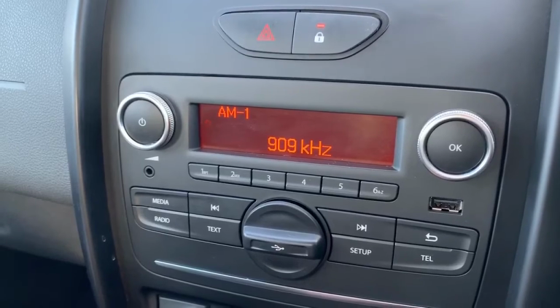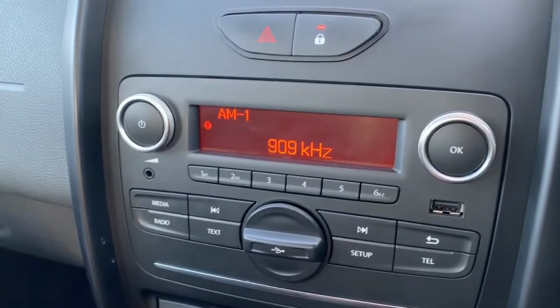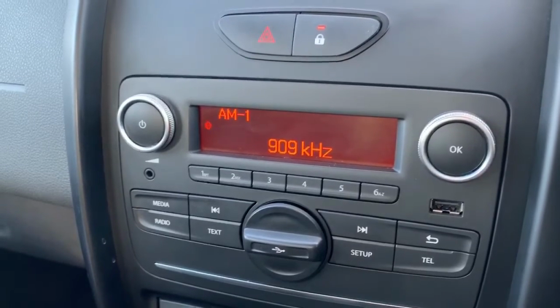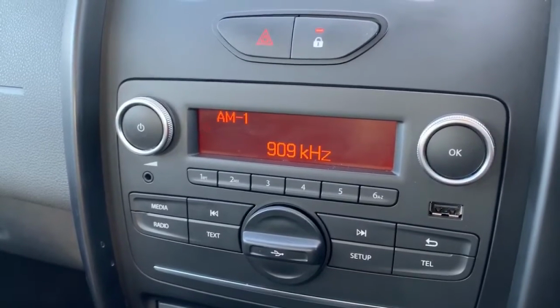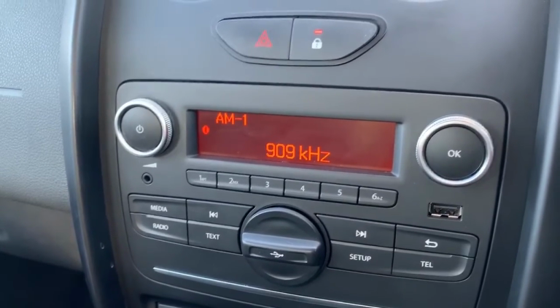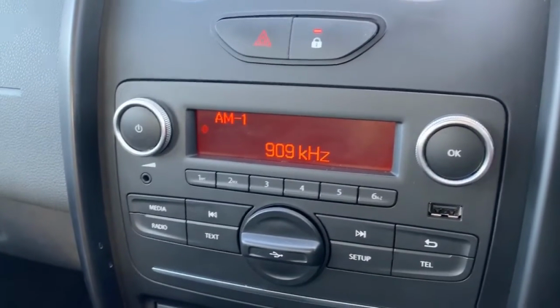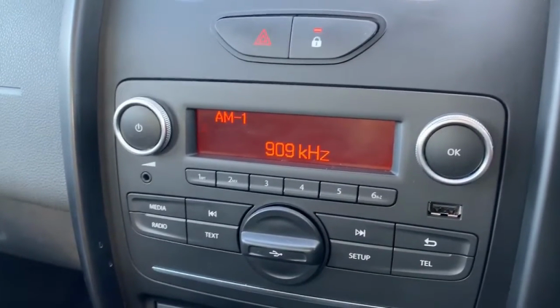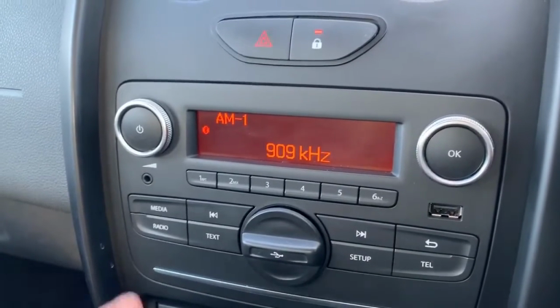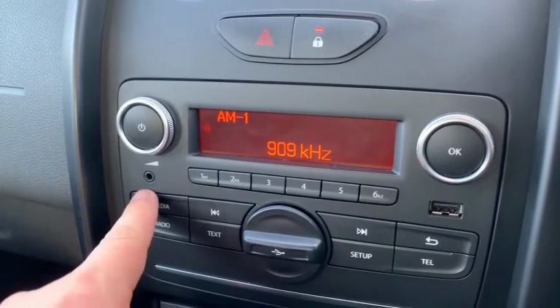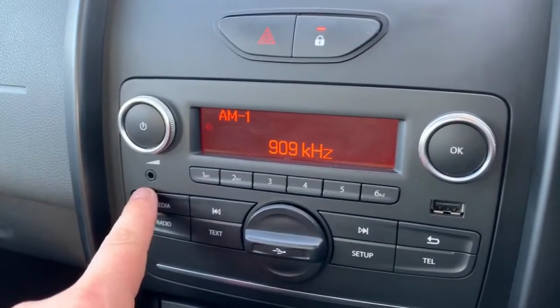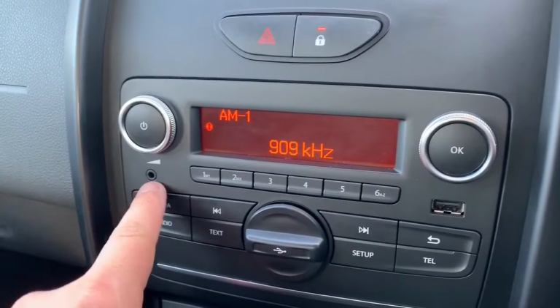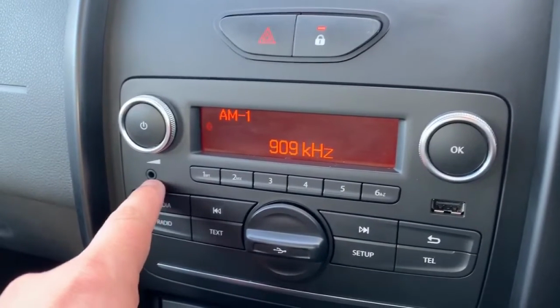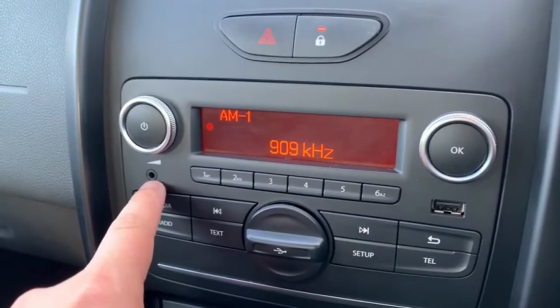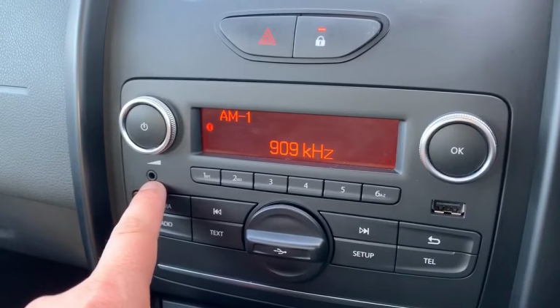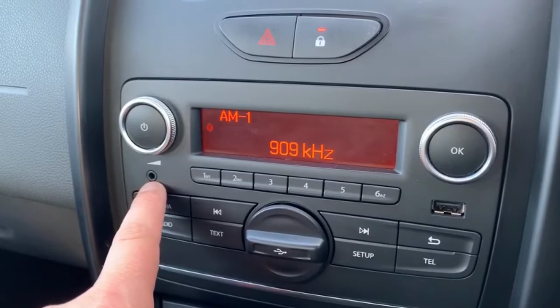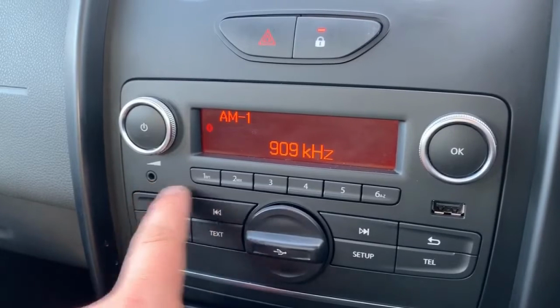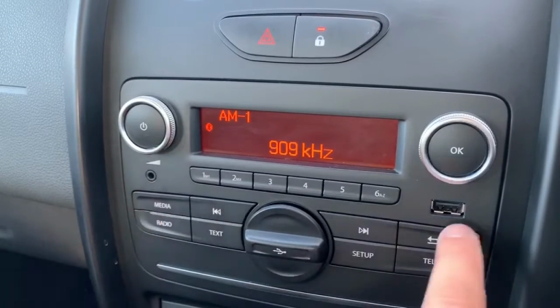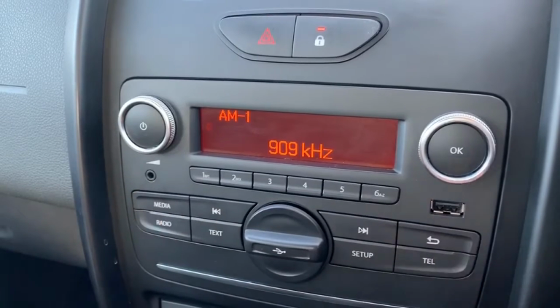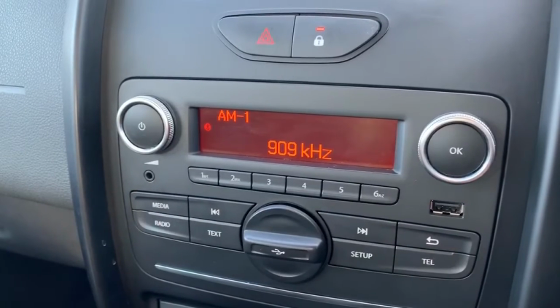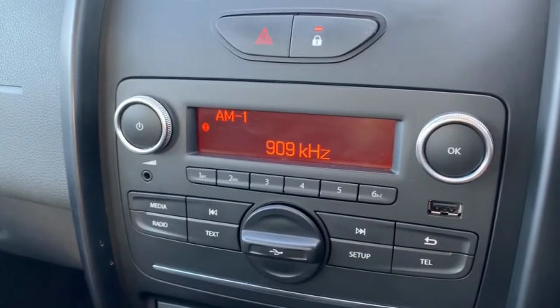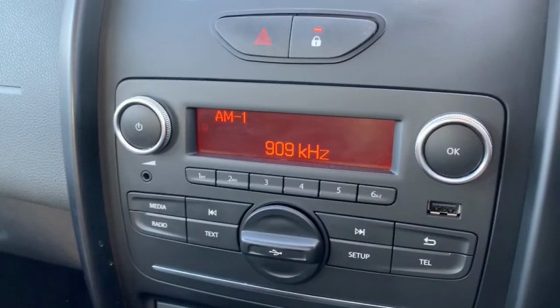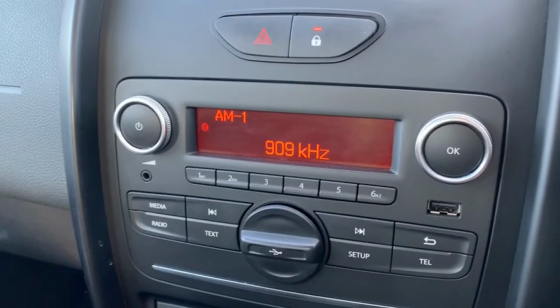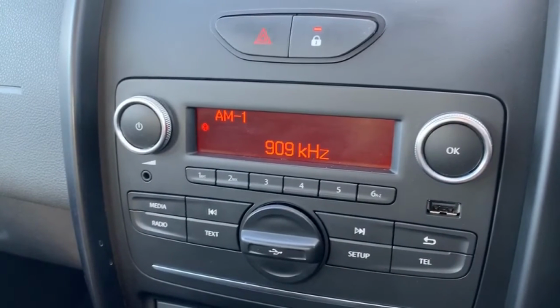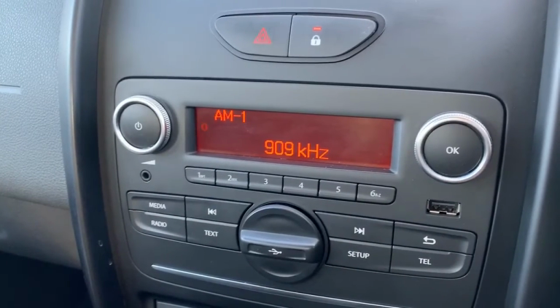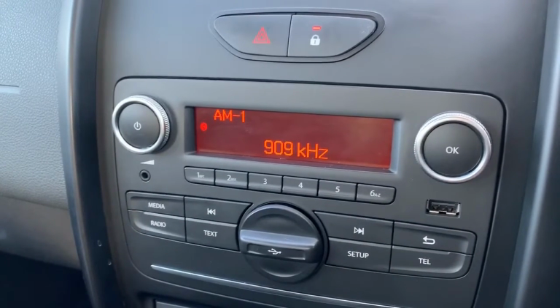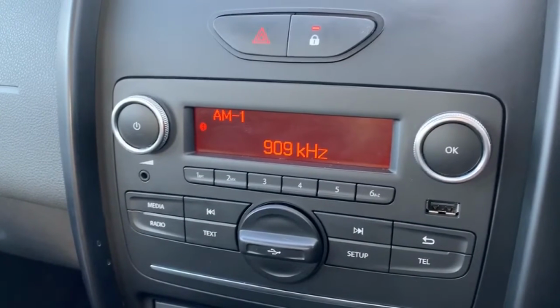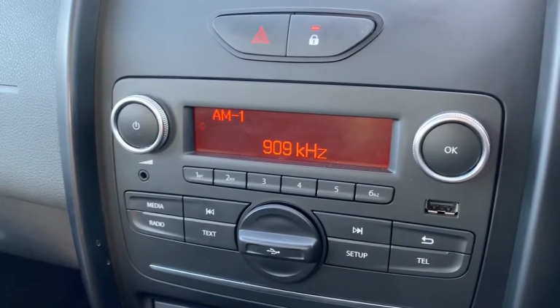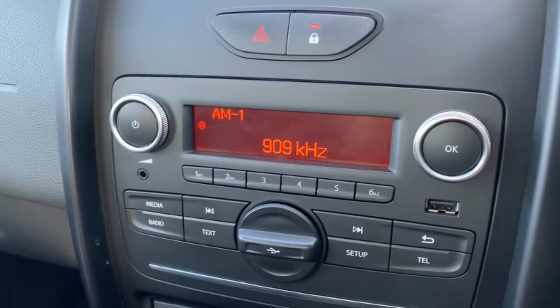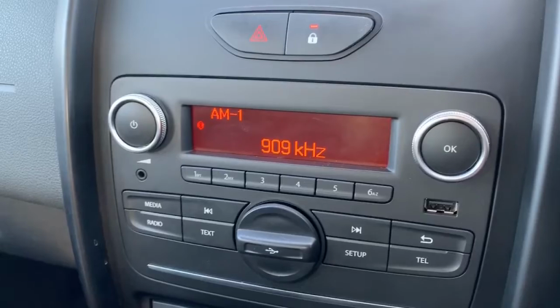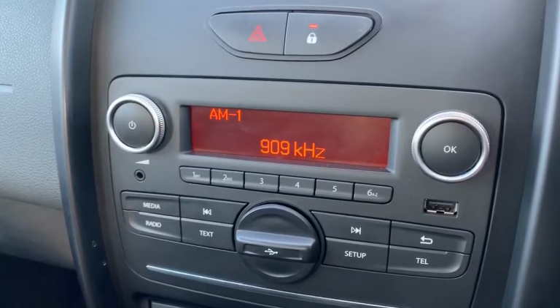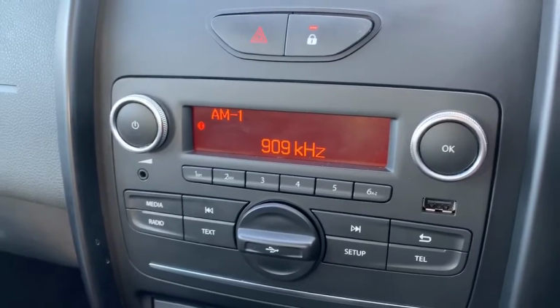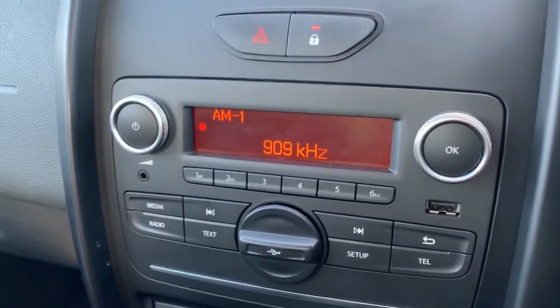If you listen to your own music, you can do that via the auxiliary socket just there, or we have USB input on this car as well. So plenty of ways to listen to your music overall.